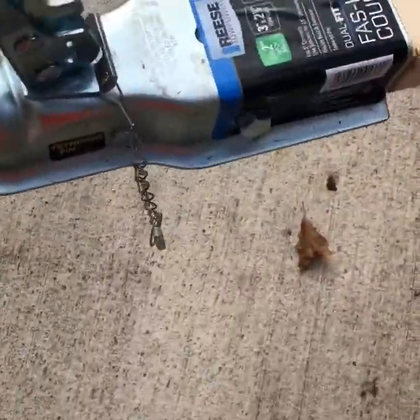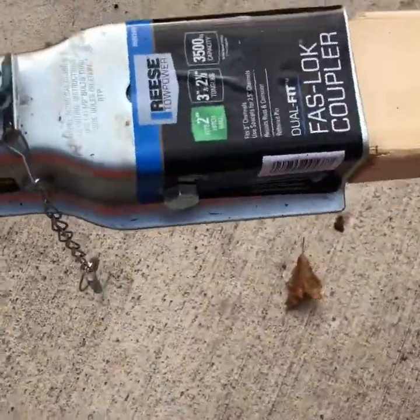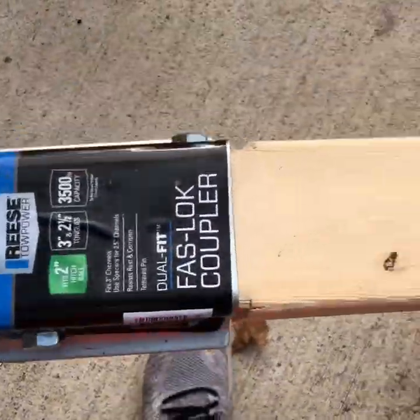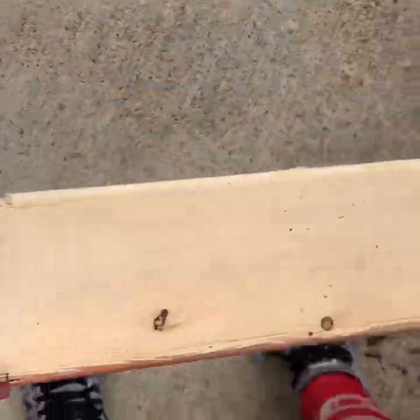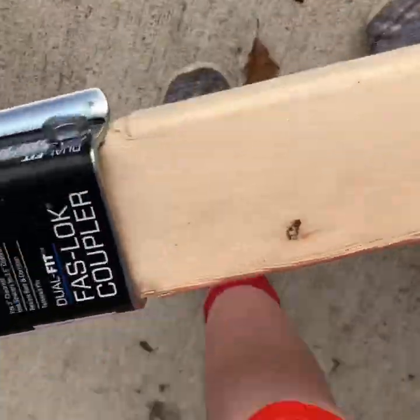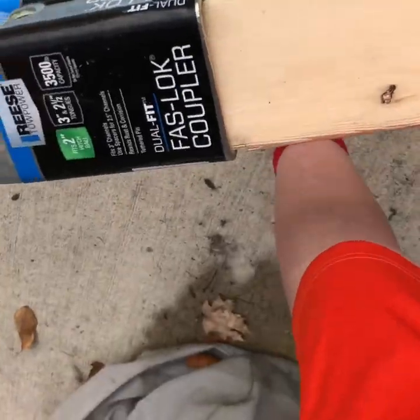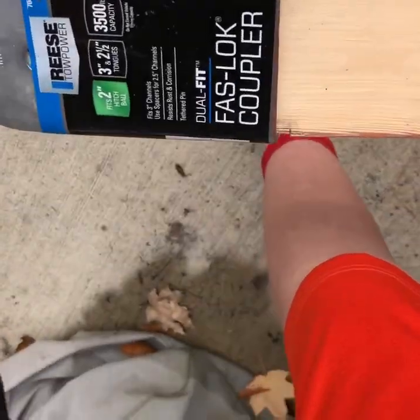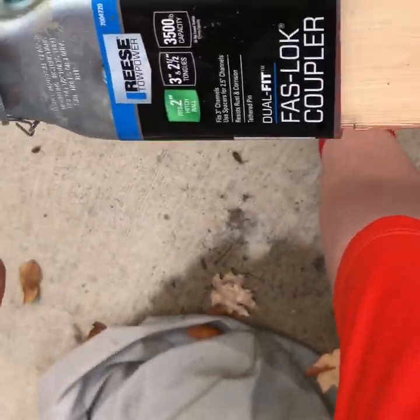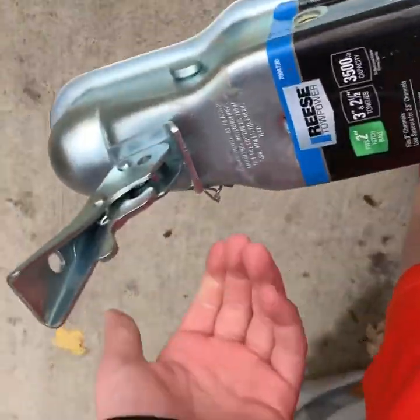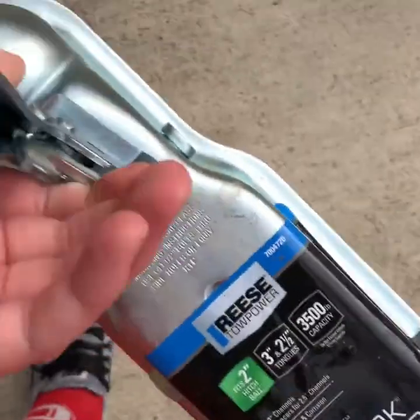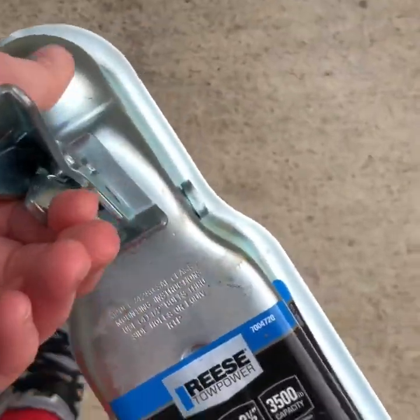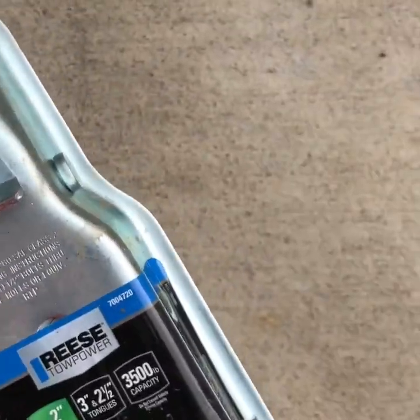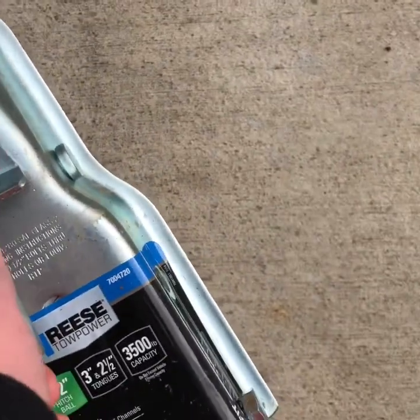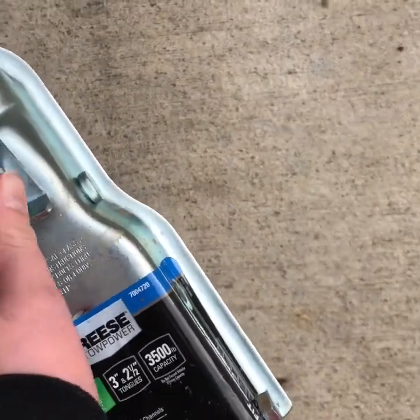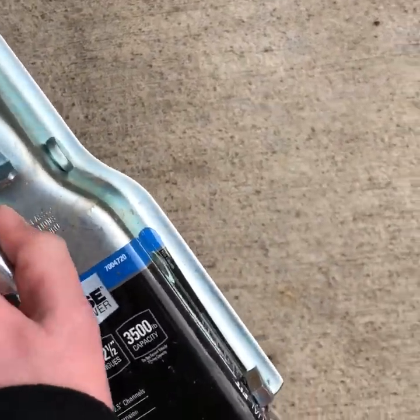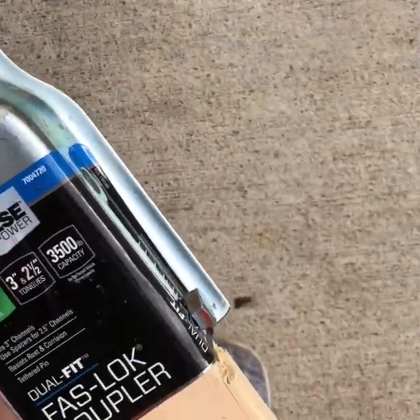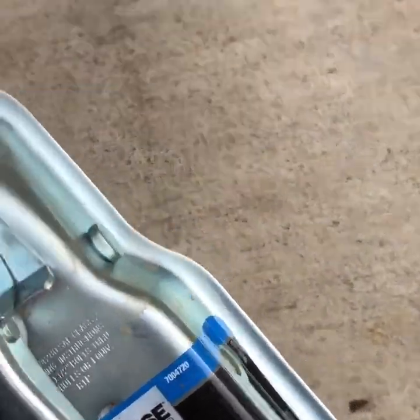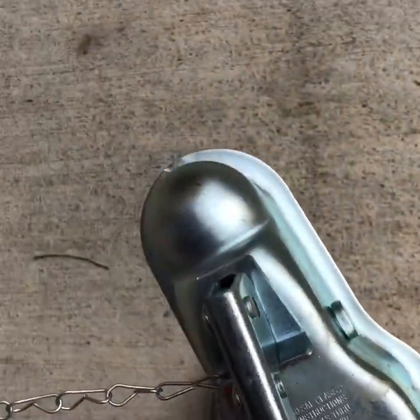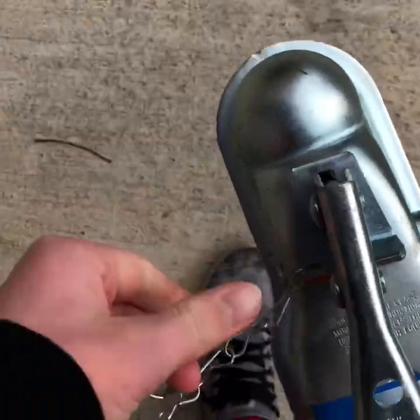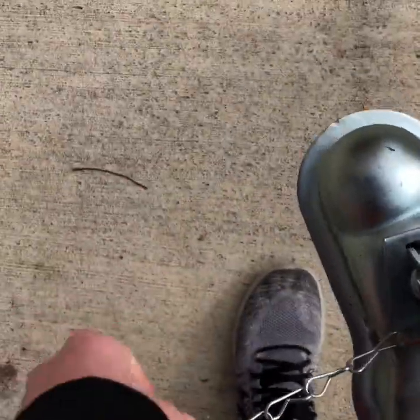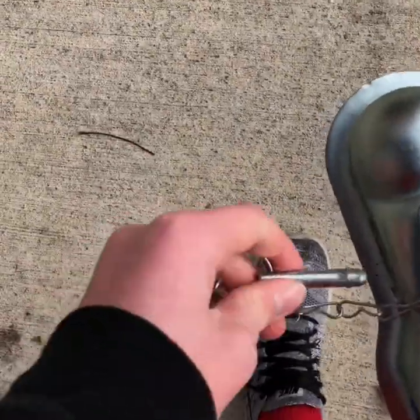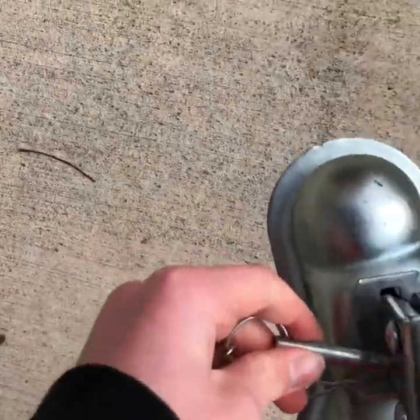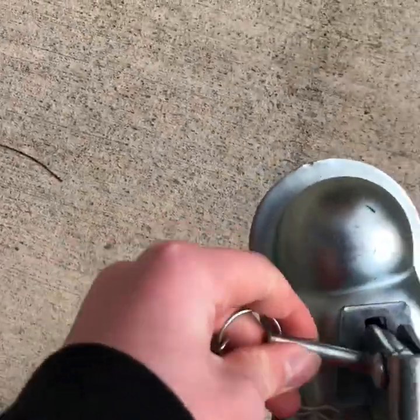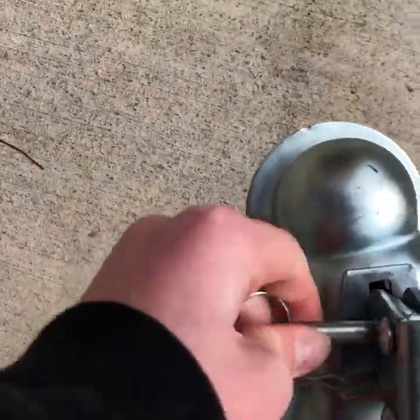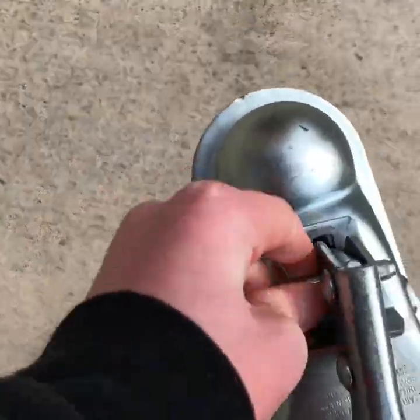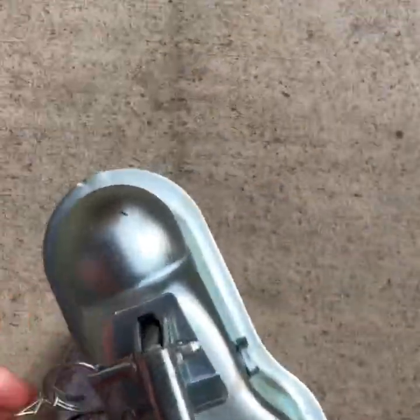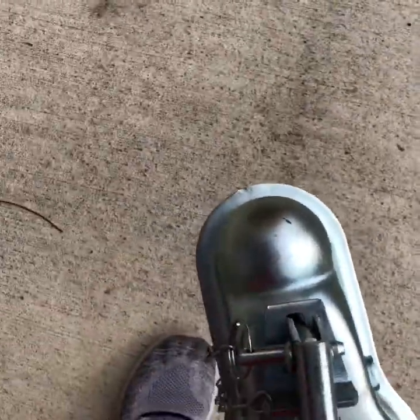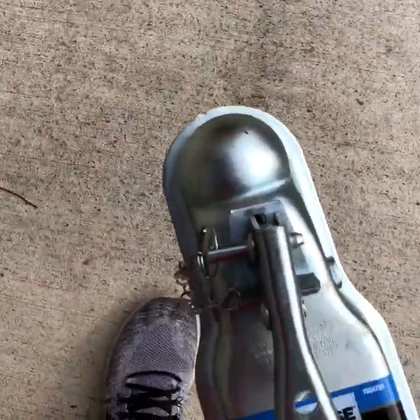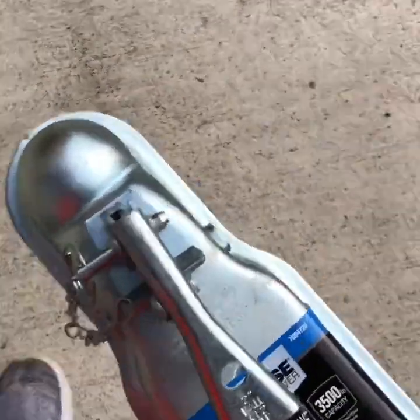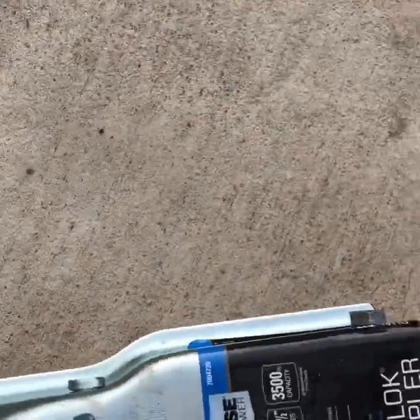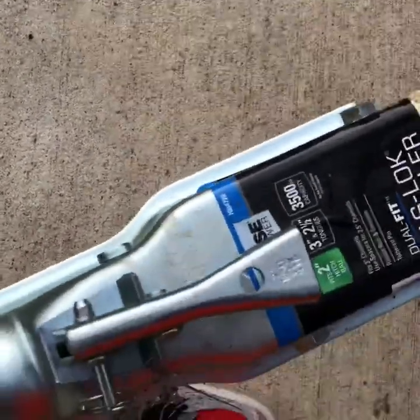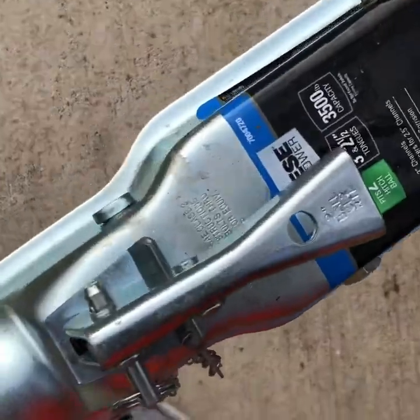Down here we have a two-inch ball hitch clamp. Basically you pull this, put it down, it locks under the ball, and then I slide the pin through and it's boxed into place.